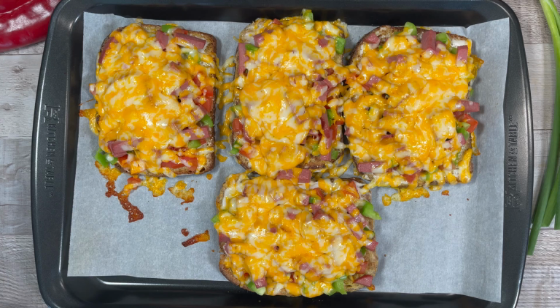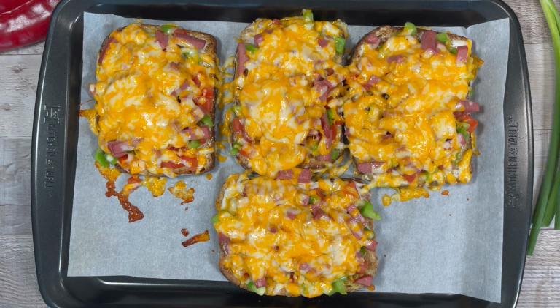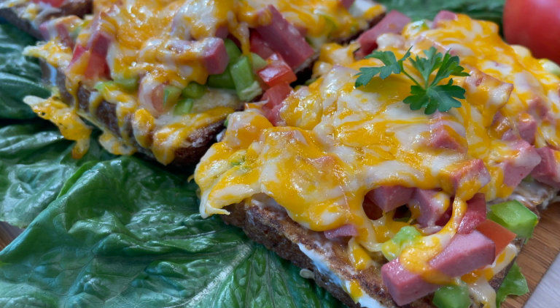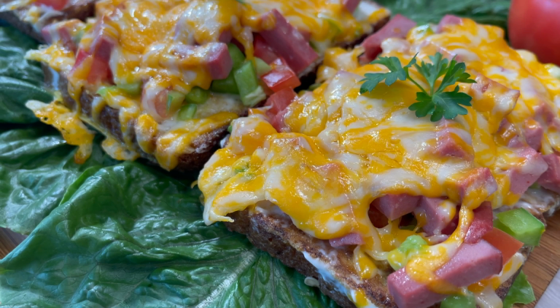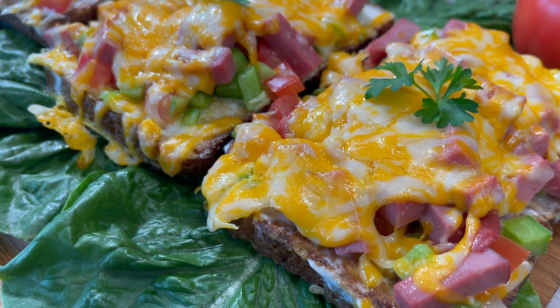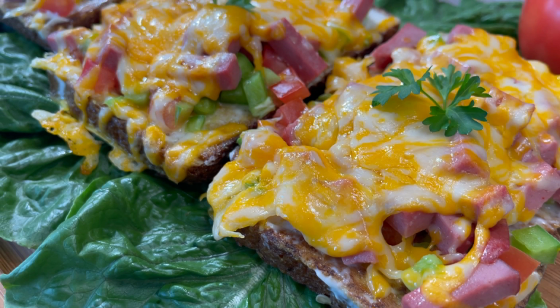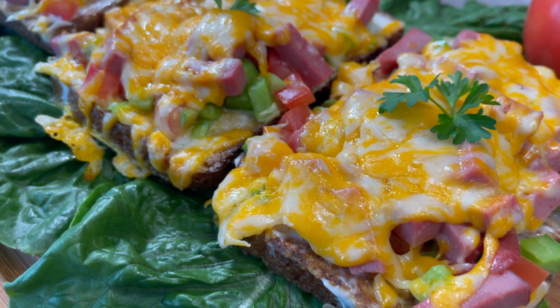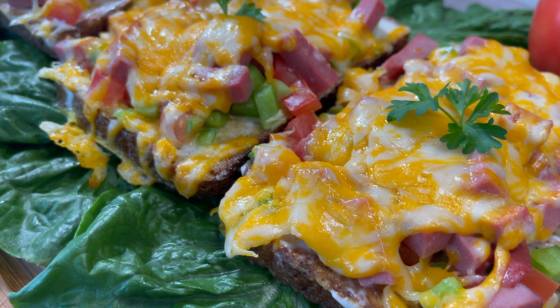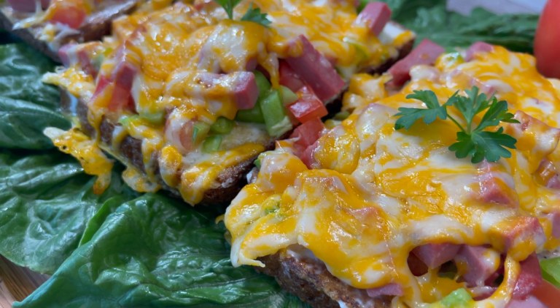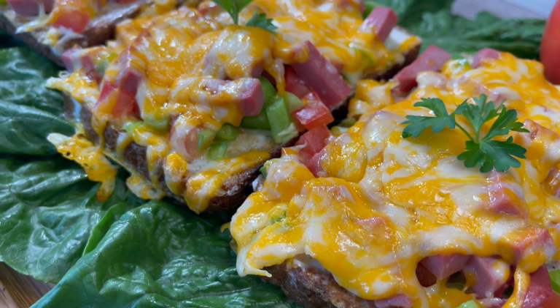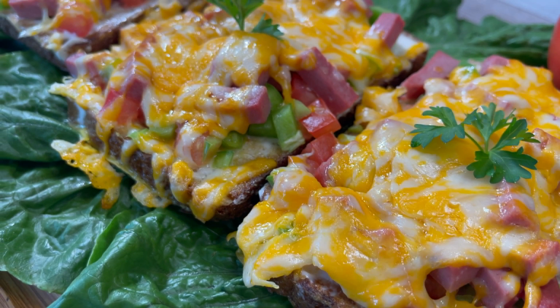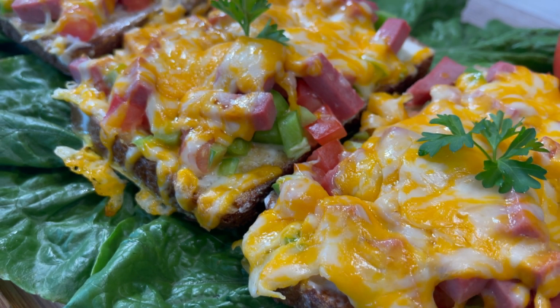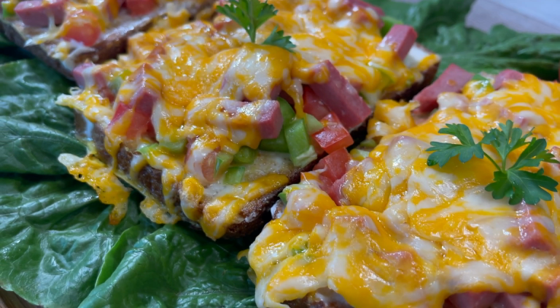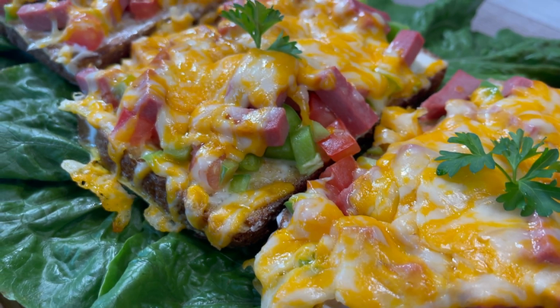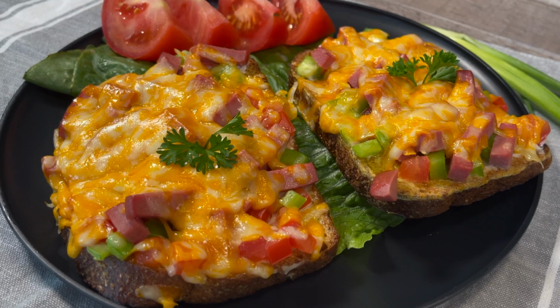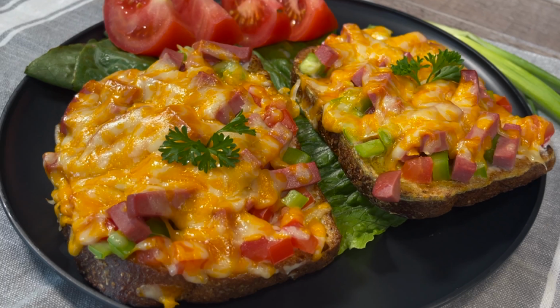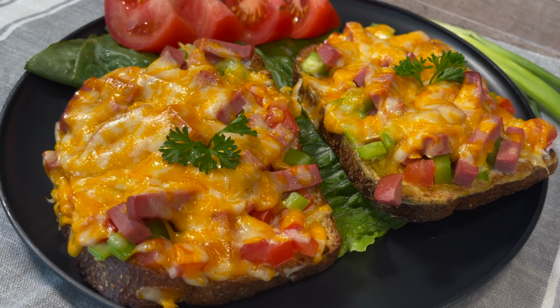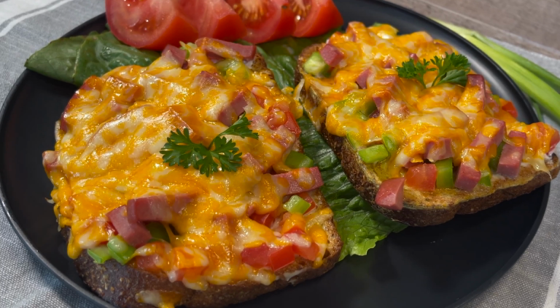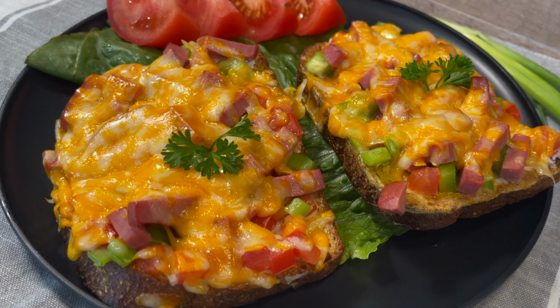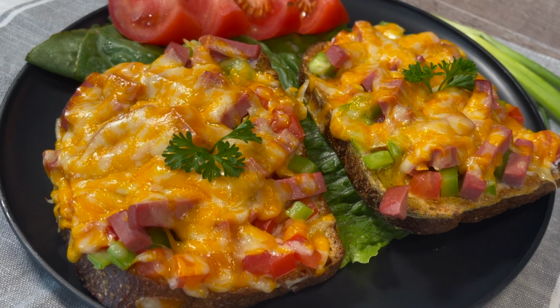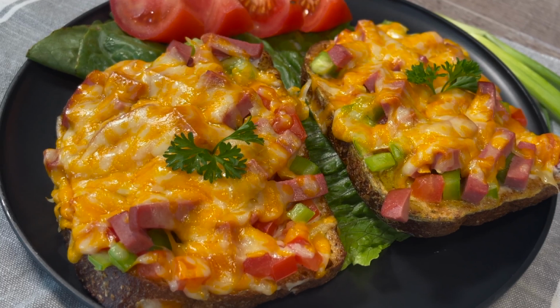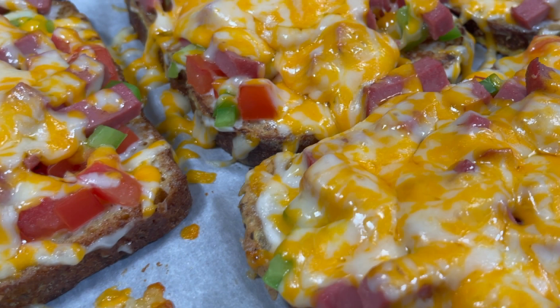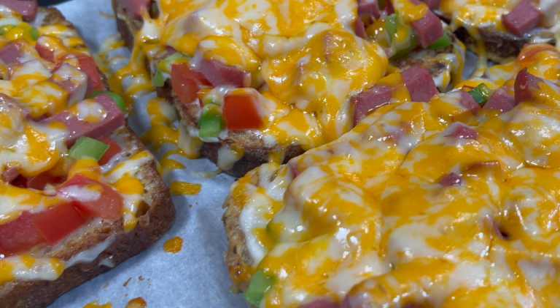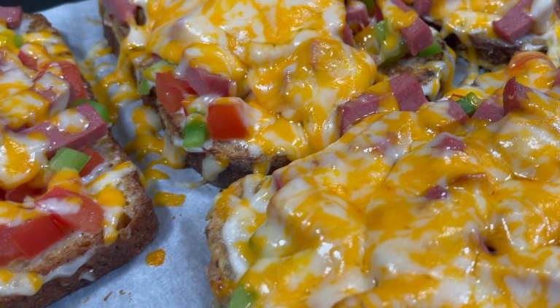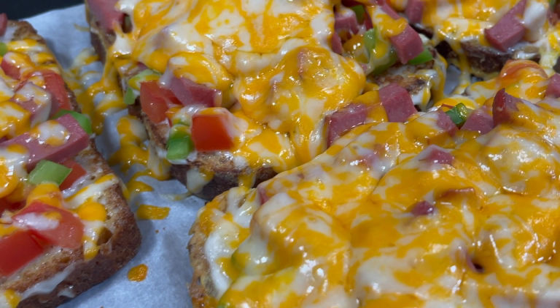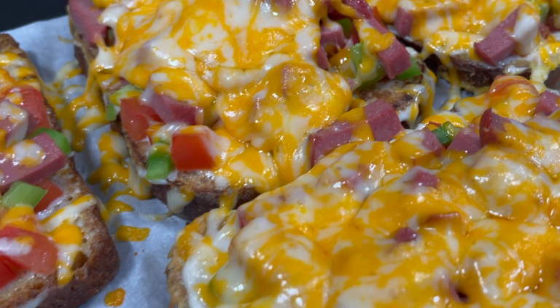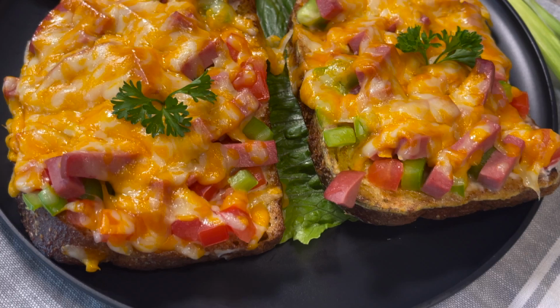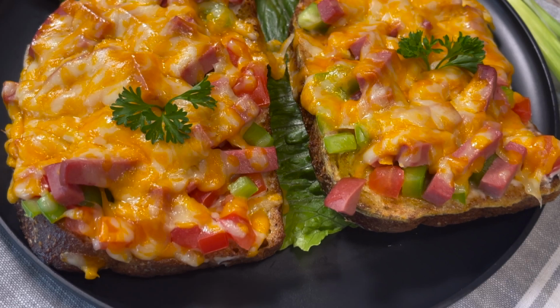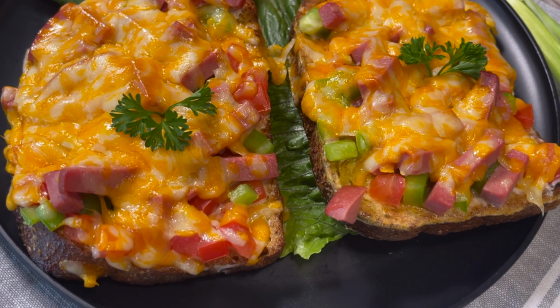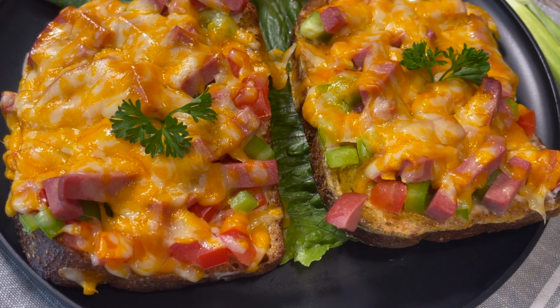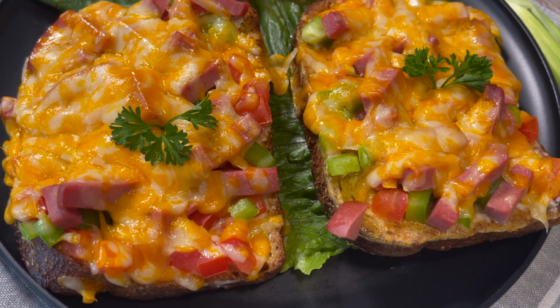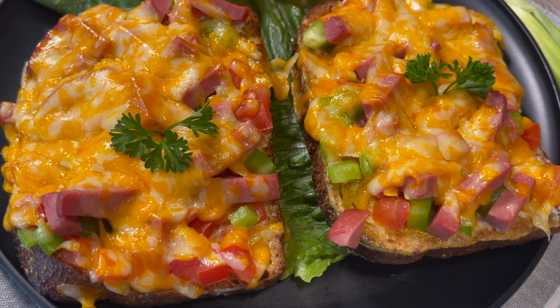And this is it — this is how you make a healthy and delicious breakfast sandwich that's going to keep you full until lunchtime. Let me know in the comment section below how yours turned out.